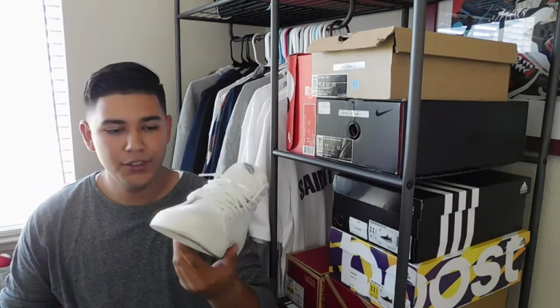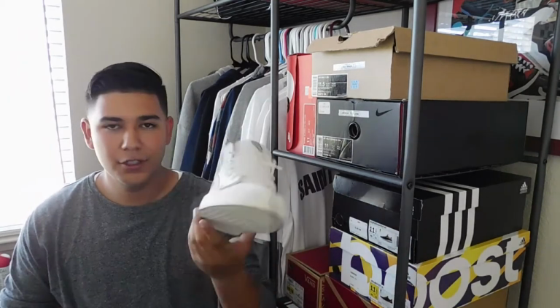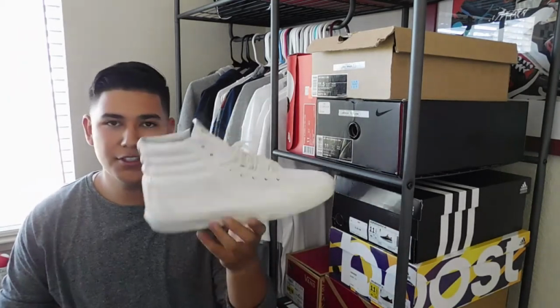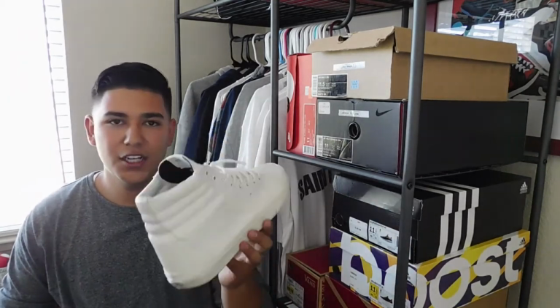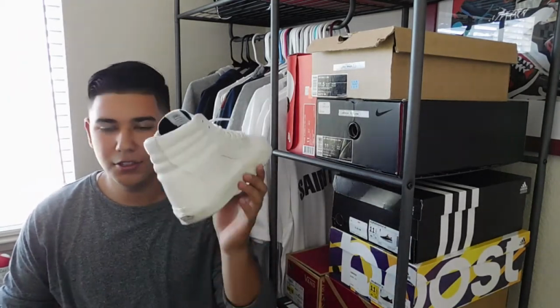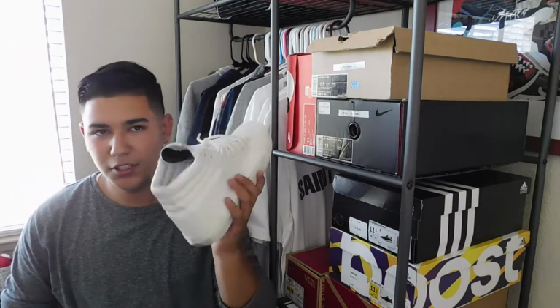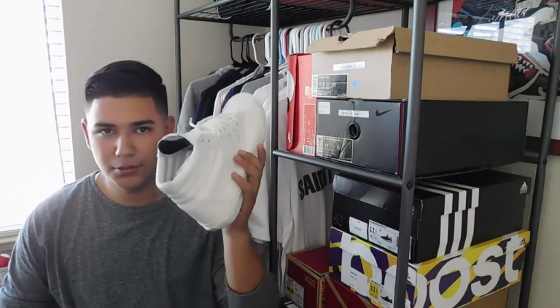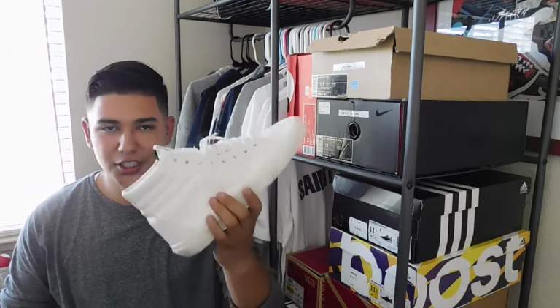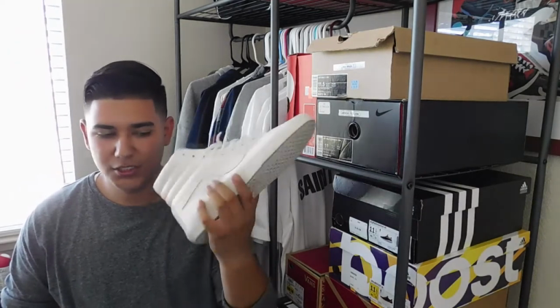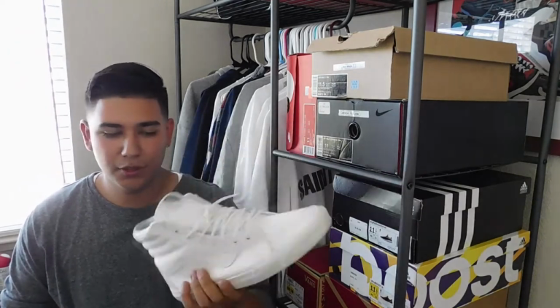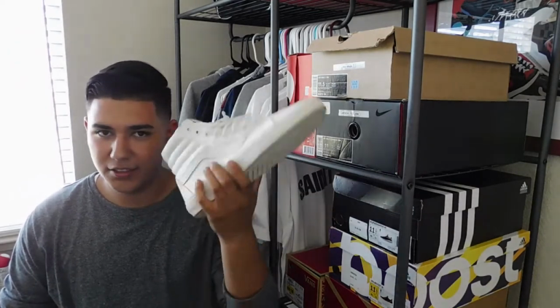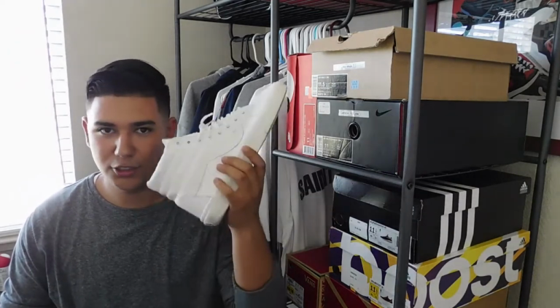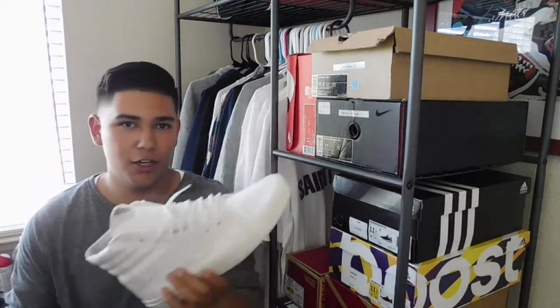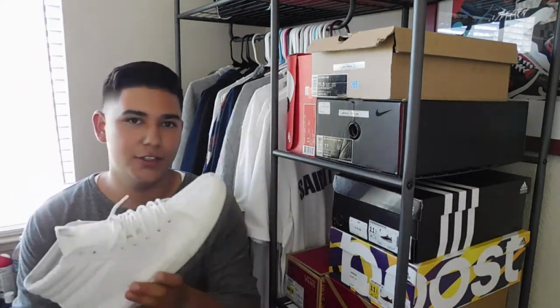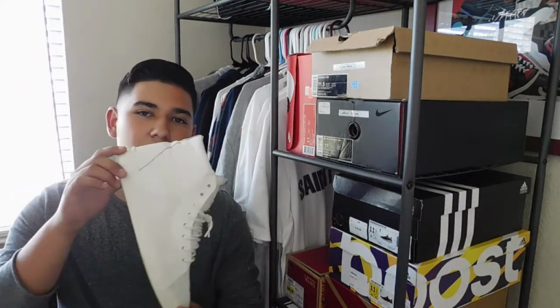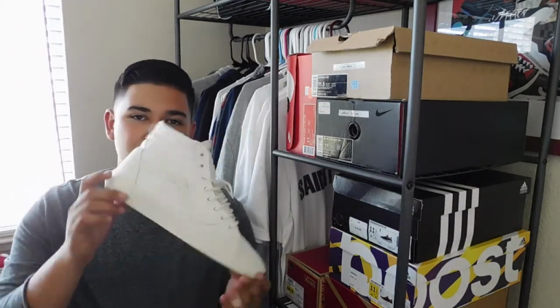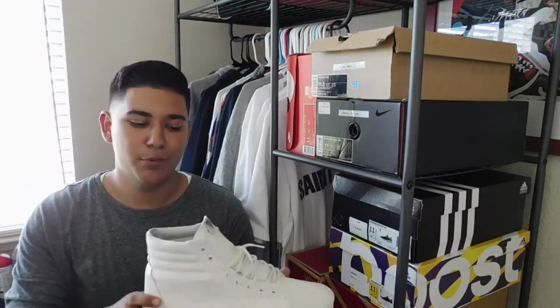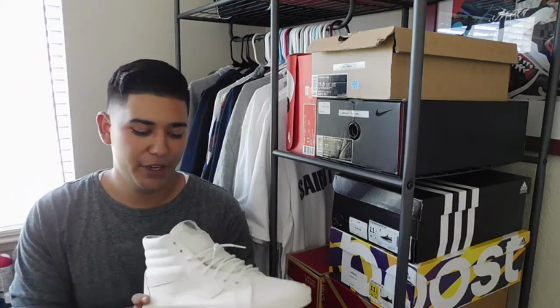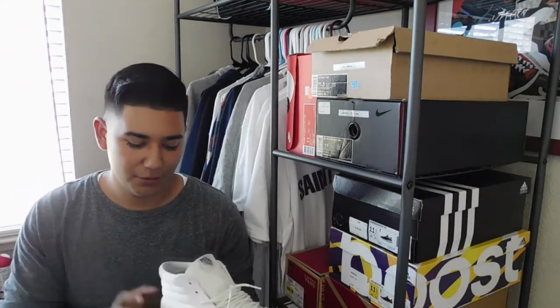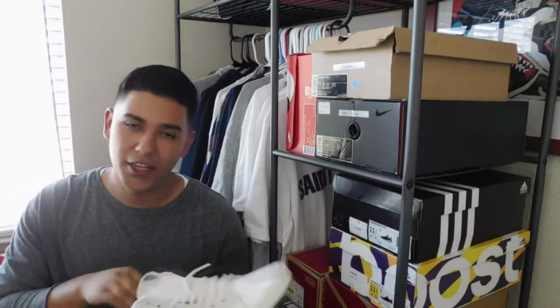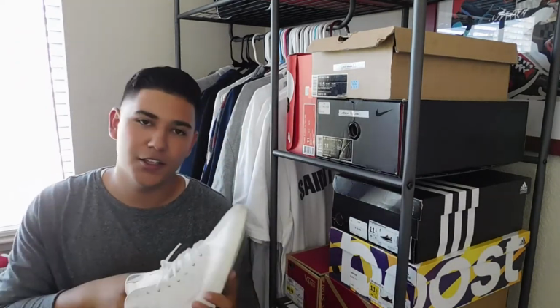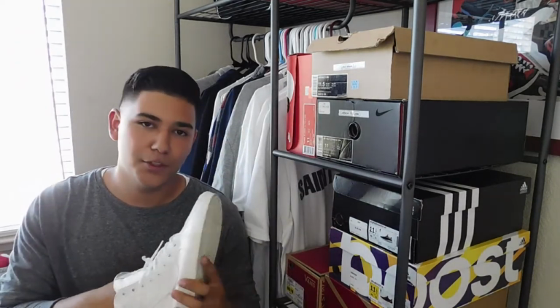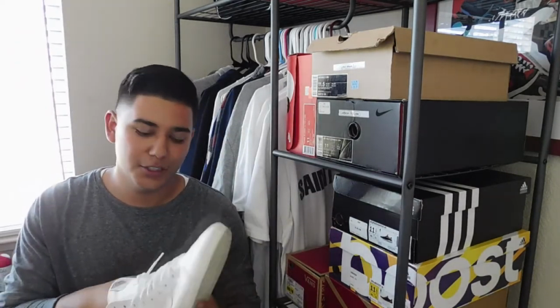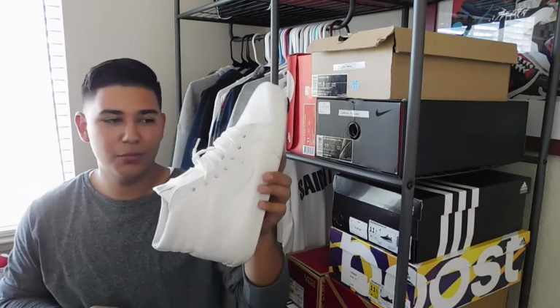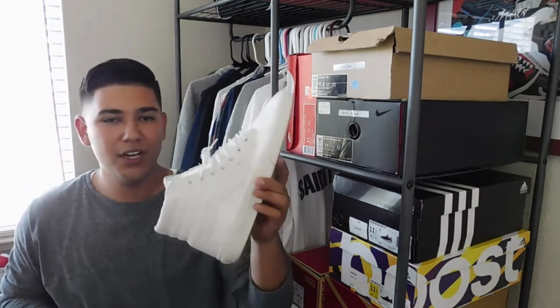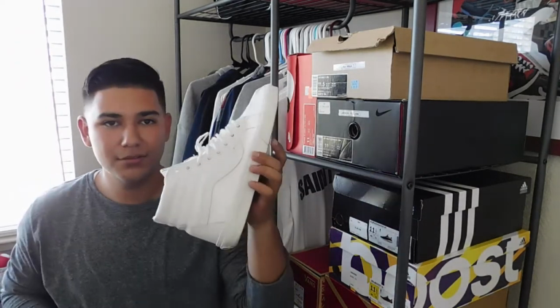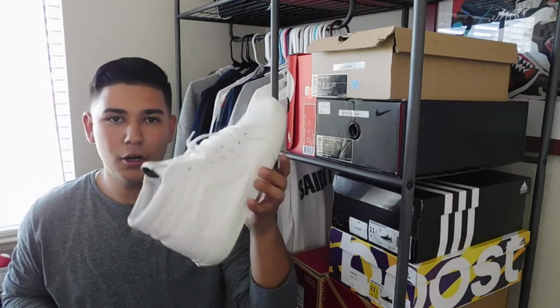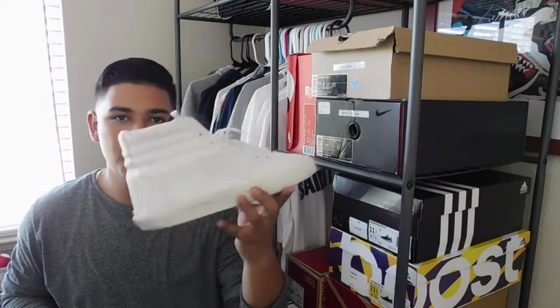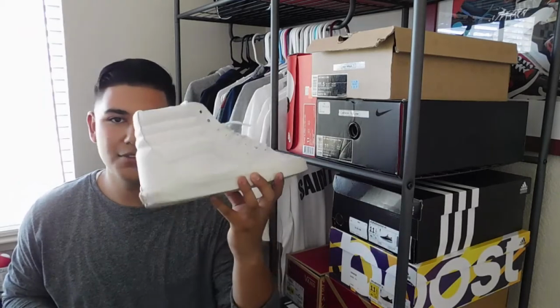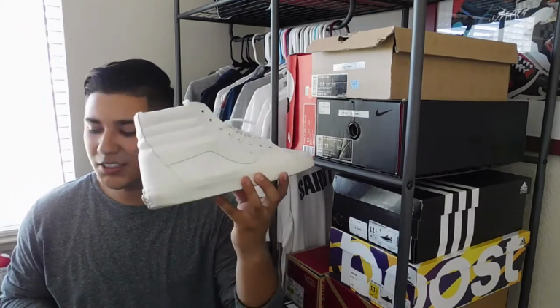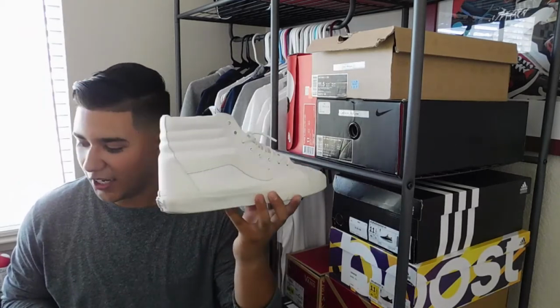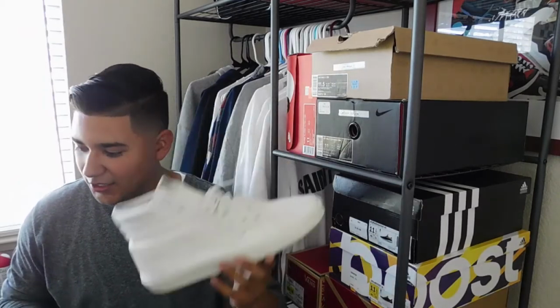All-white Vans Skate Highs — really, really versatile. You could wear these with jeans, sweats, joggers, zipper pants, anything pretty much. Number 5, all-white Vans Skate Highs.